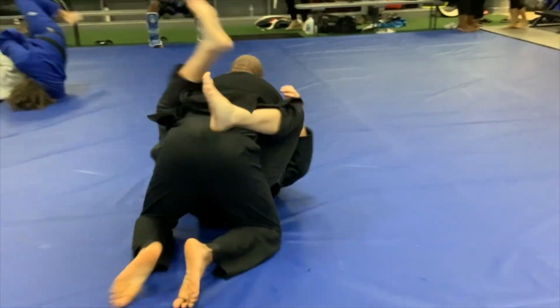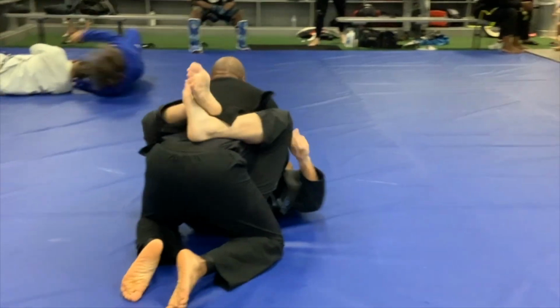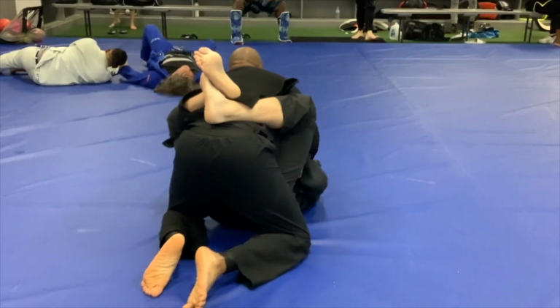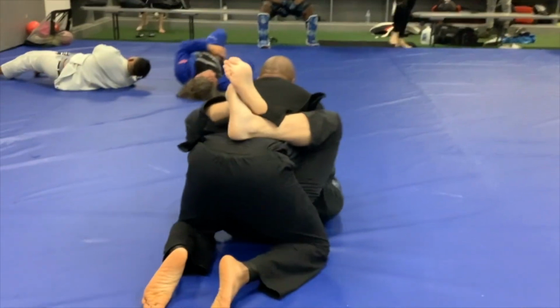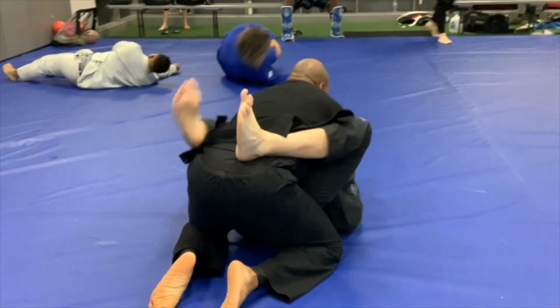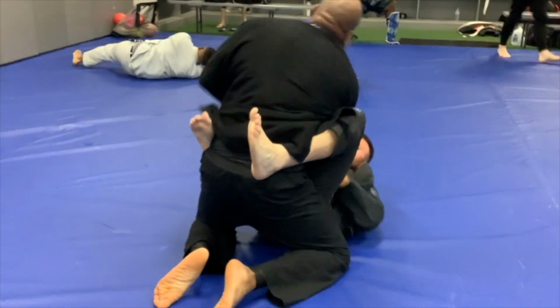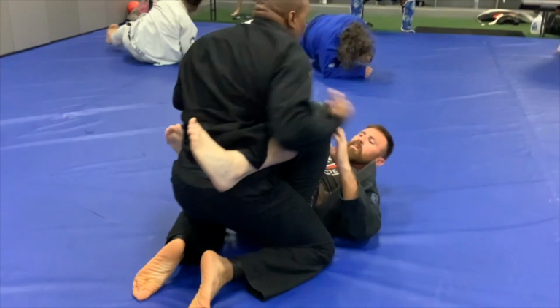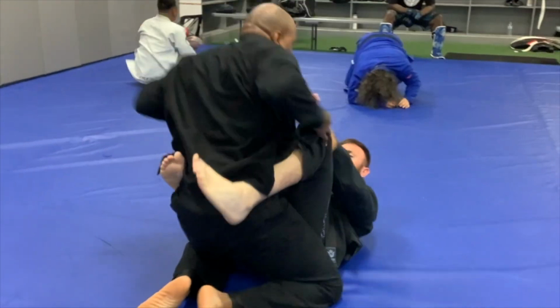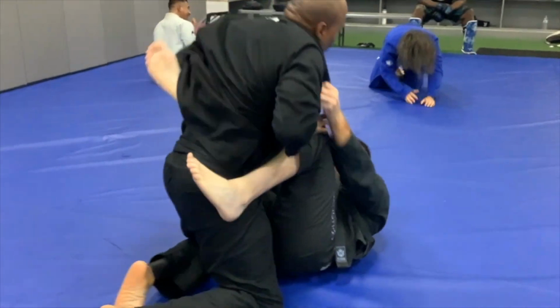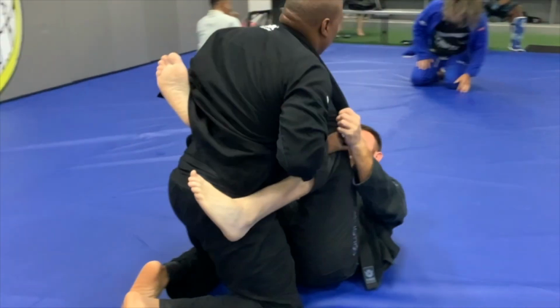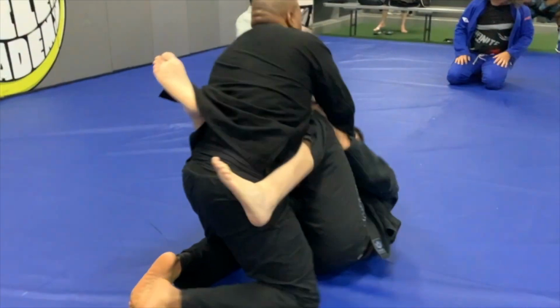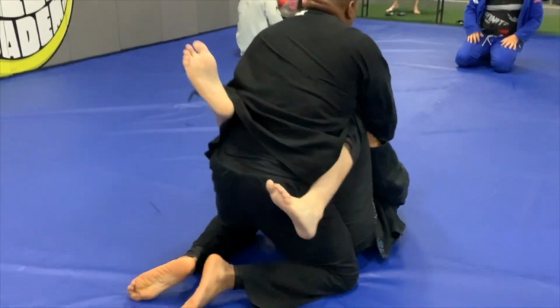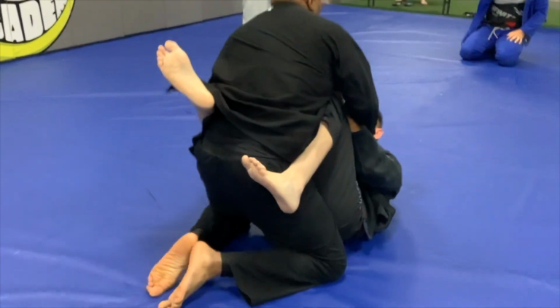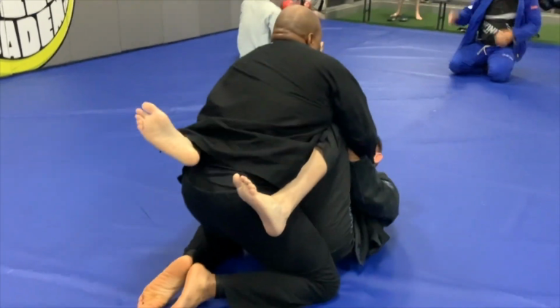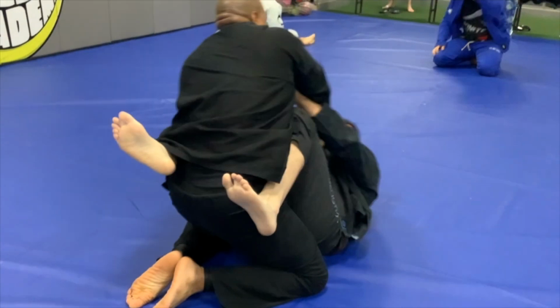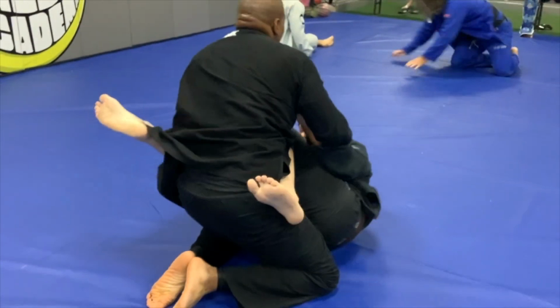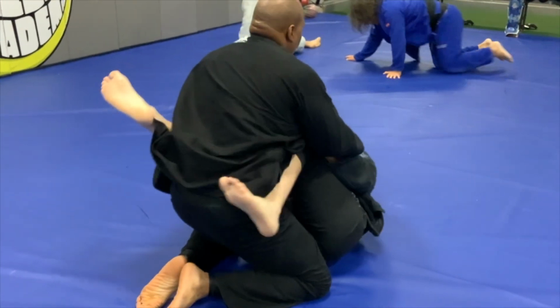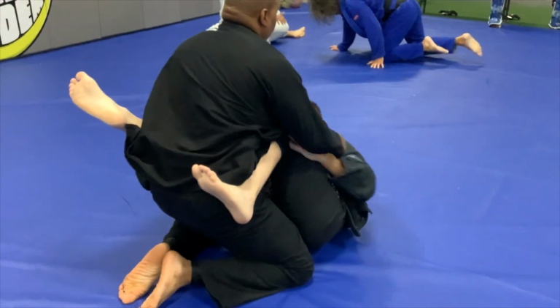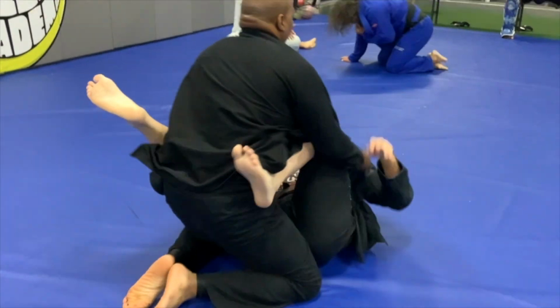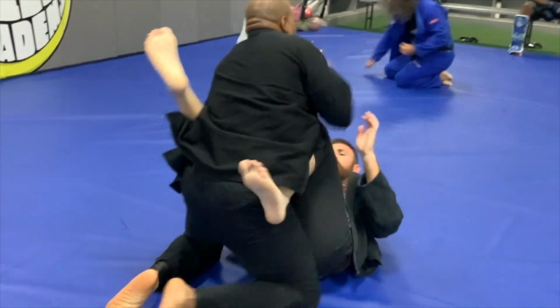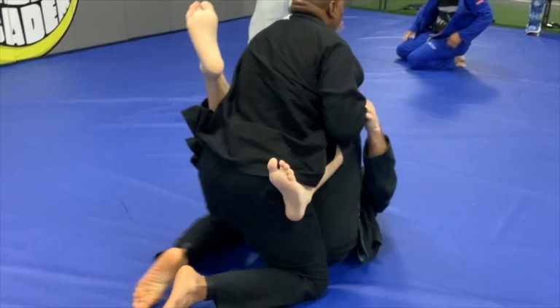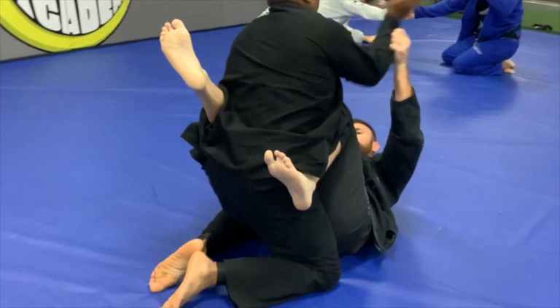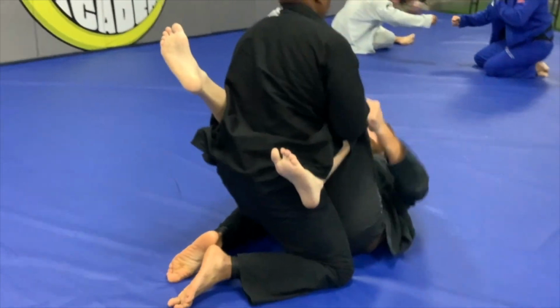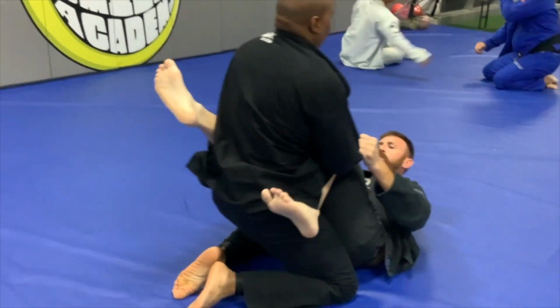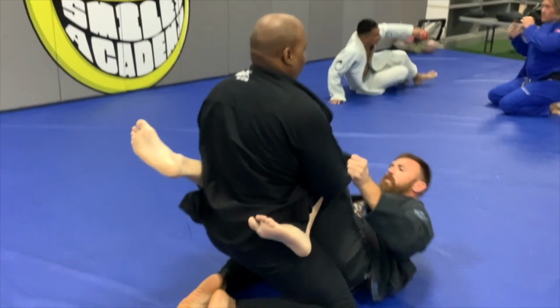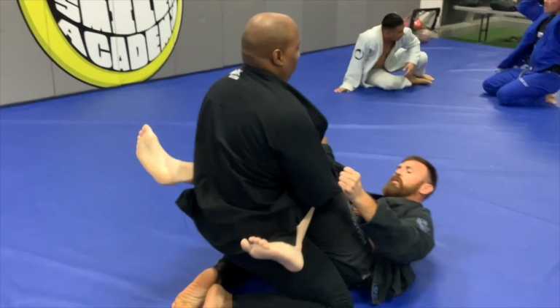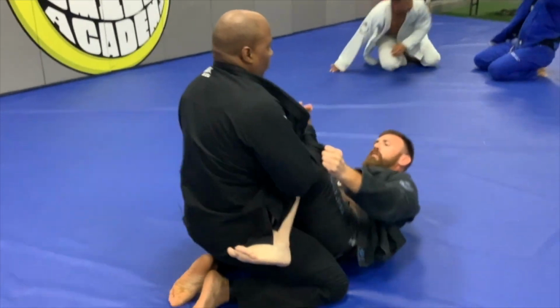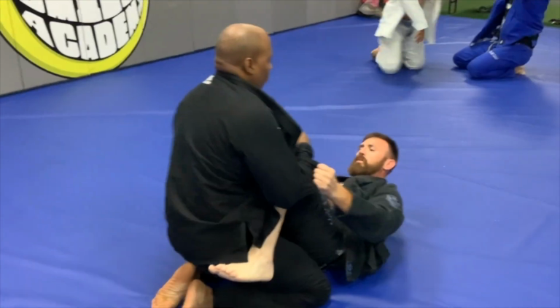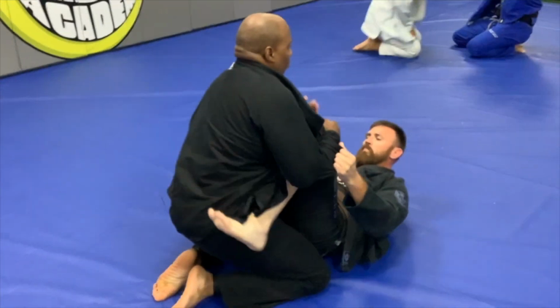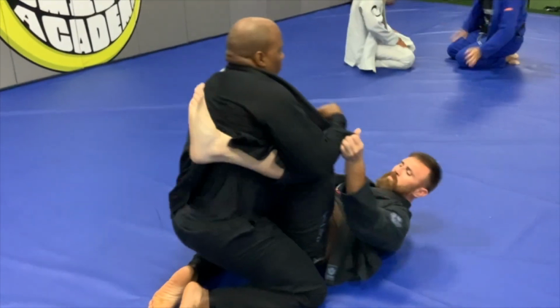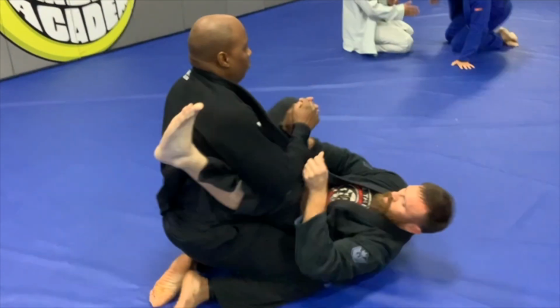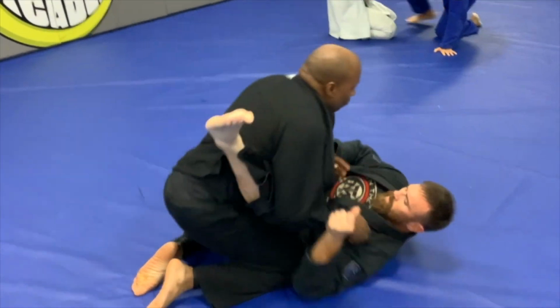At this point I'm trying to match hip for hip — I make sure I stay in alignment with him and don't let him gain an angle. He was constantly trying to turn, shift, scissor sweep, and do a number of different things to try to get me off balance.